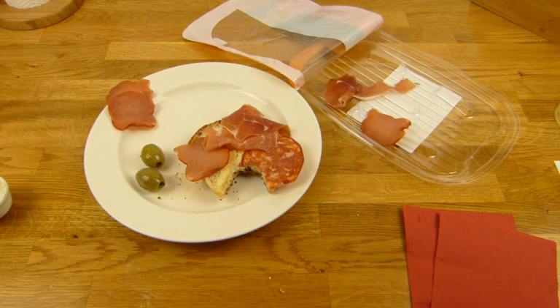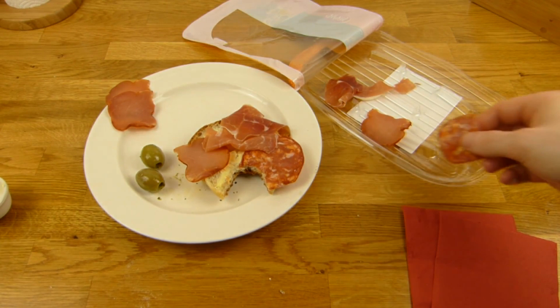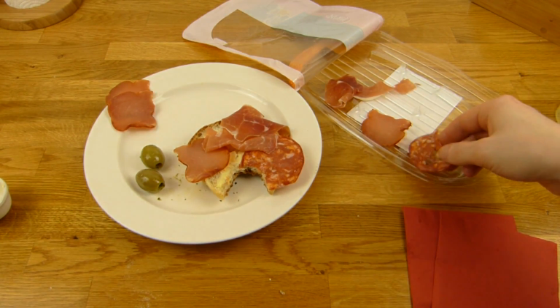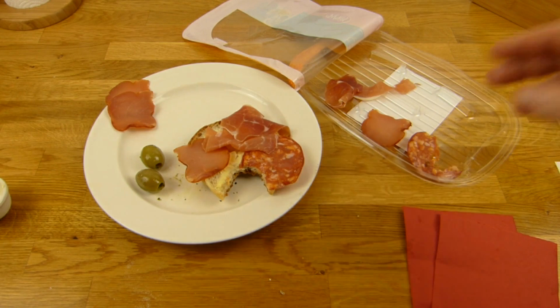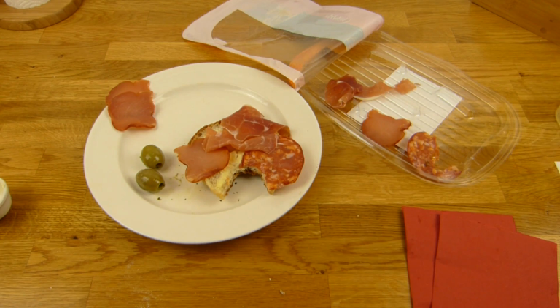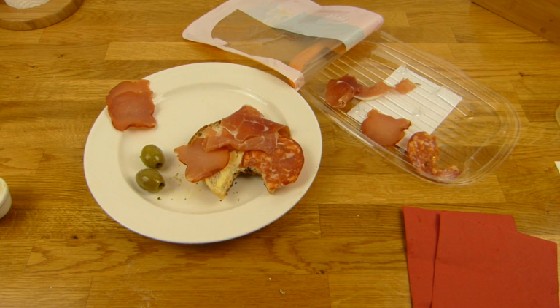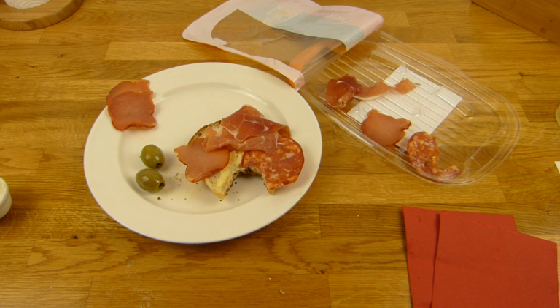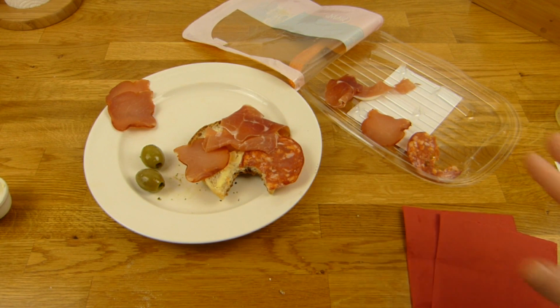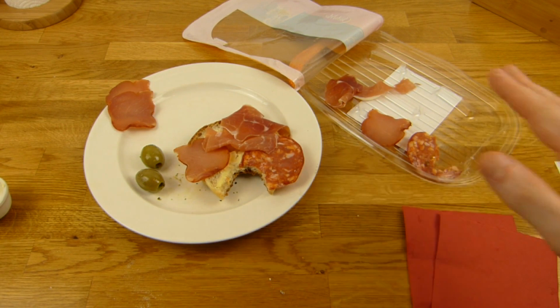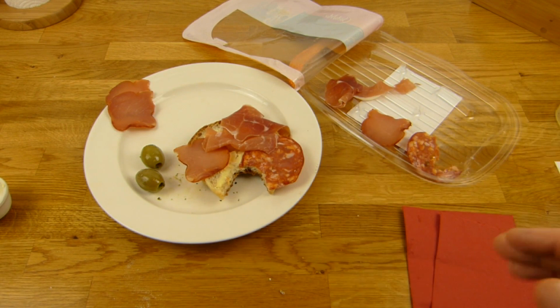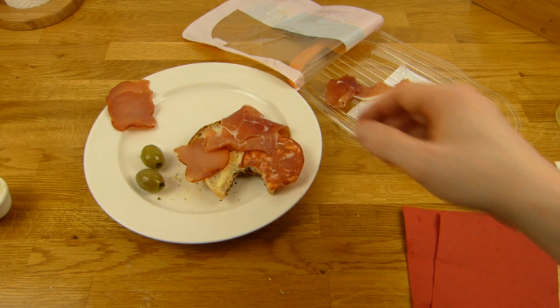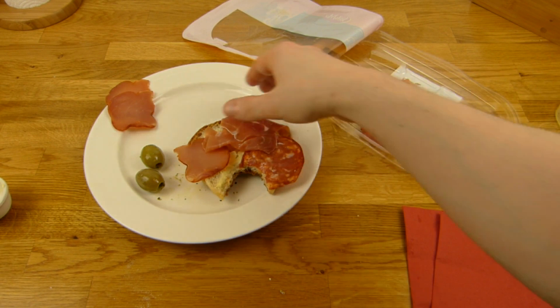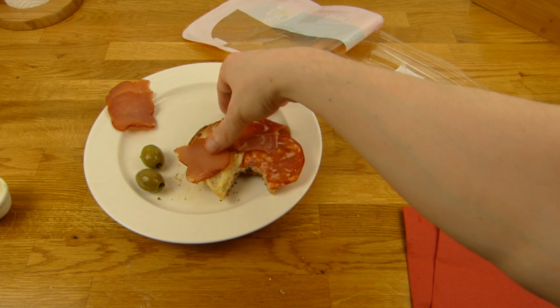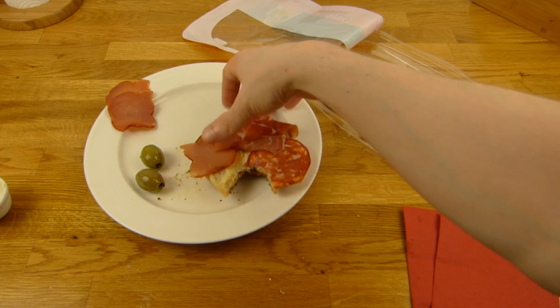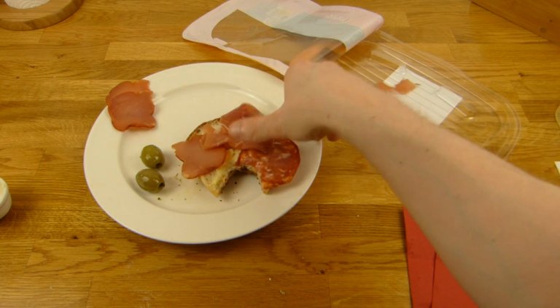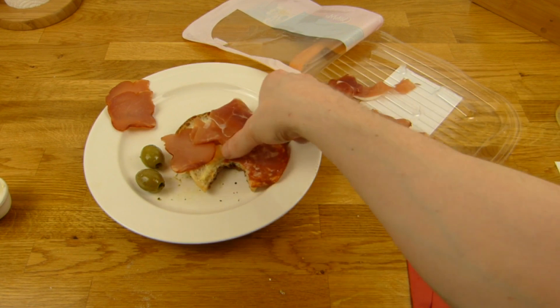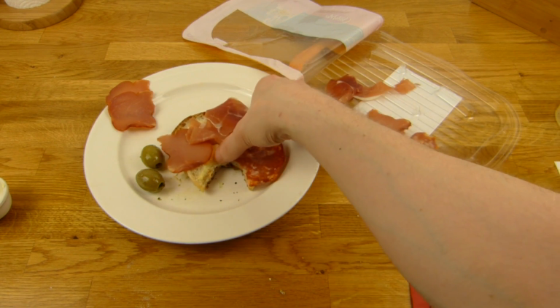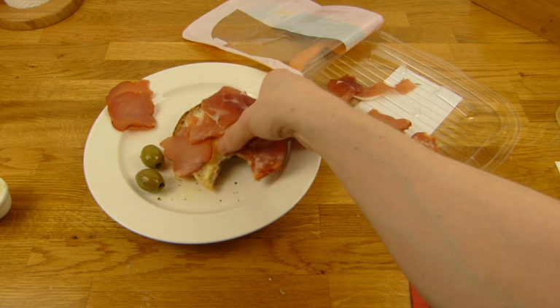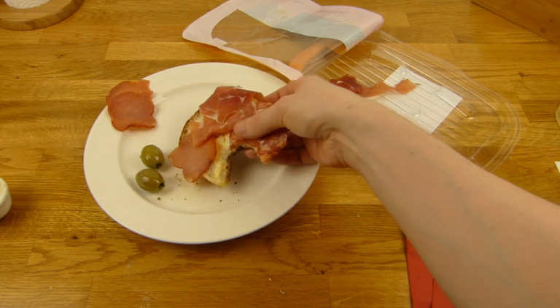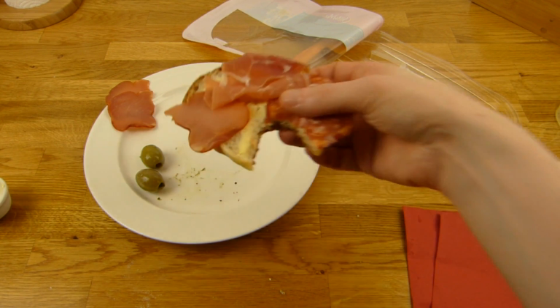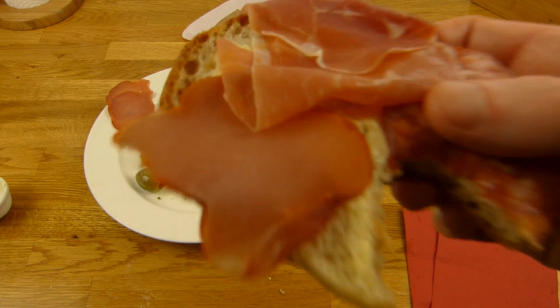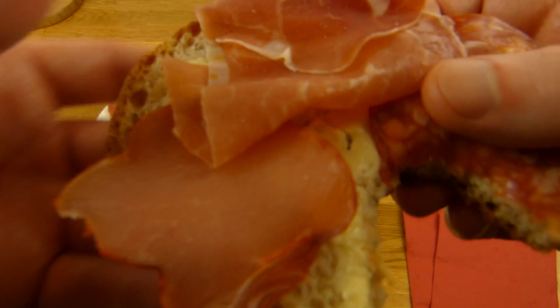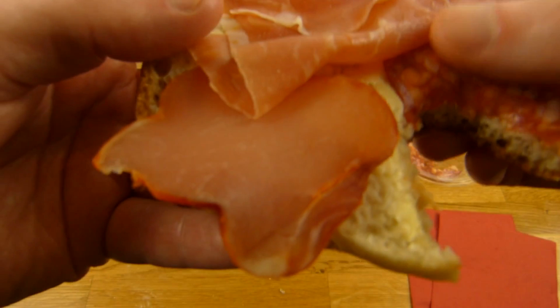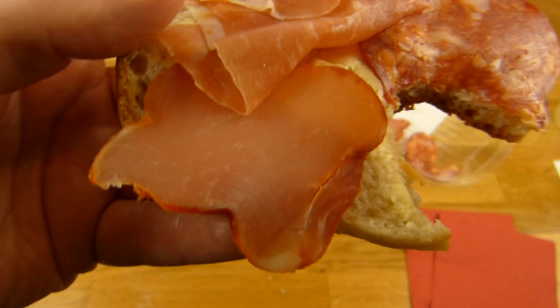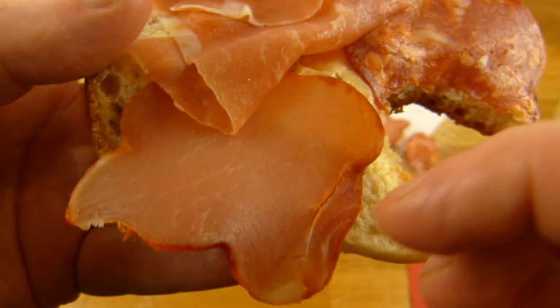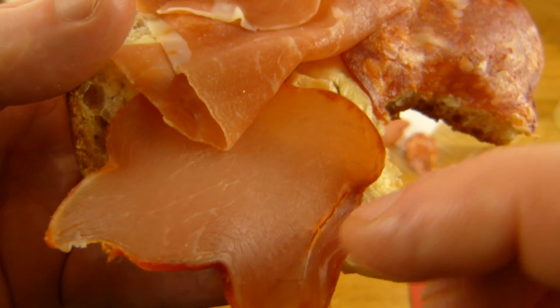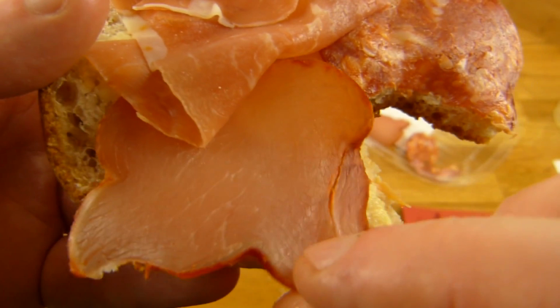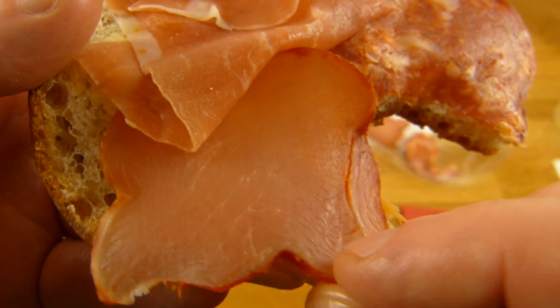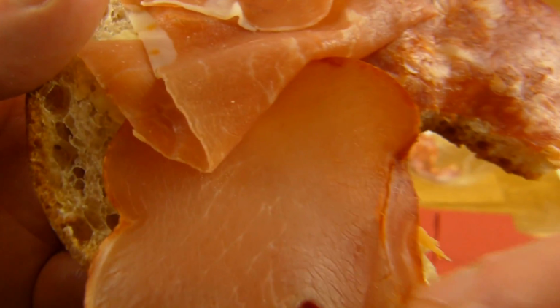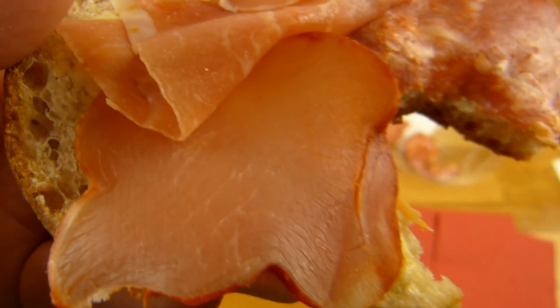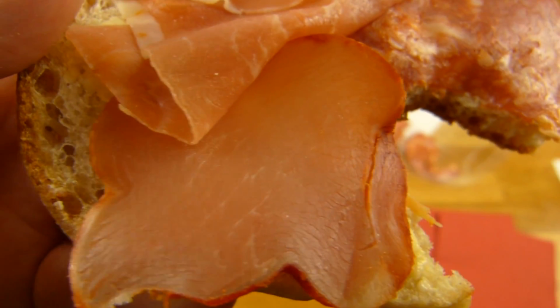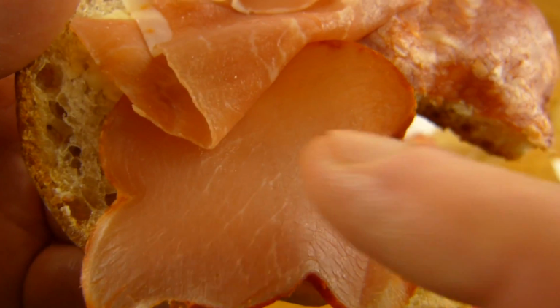Mit Brötchen ist es besser, aber schmeckt auch so okay. Und jetzt werden wir mal dieses Zeug hier essen — ich habe keine Ahnung was das ist, aber es sieht okay aus.